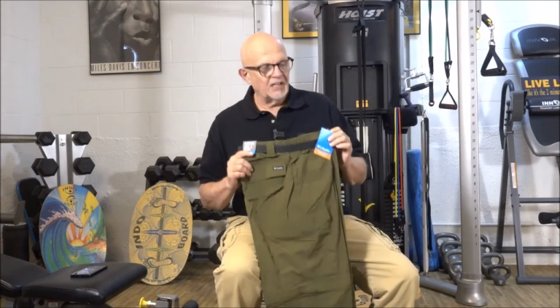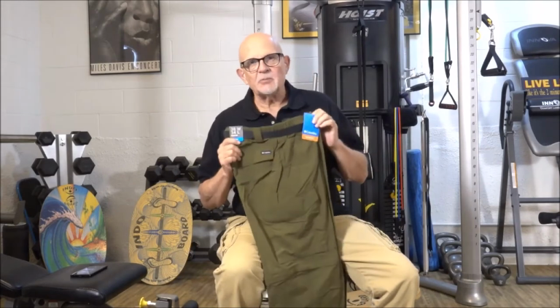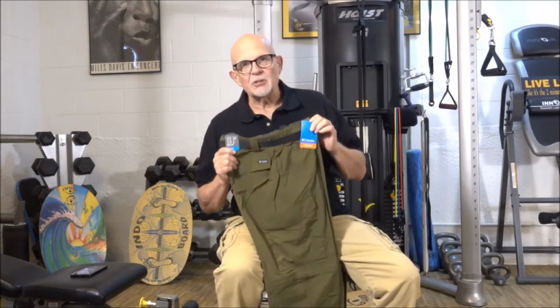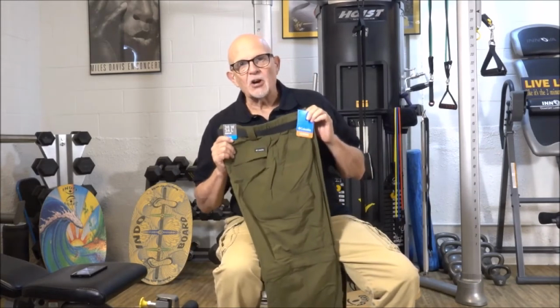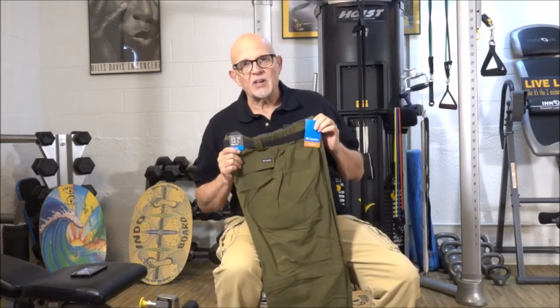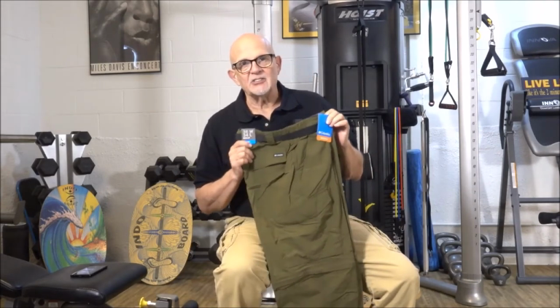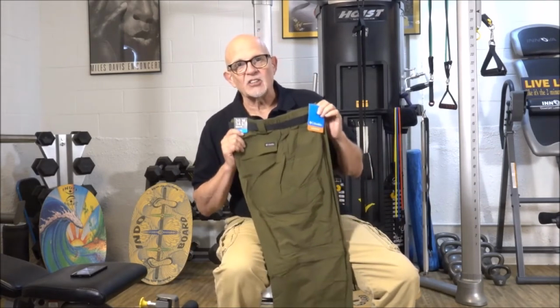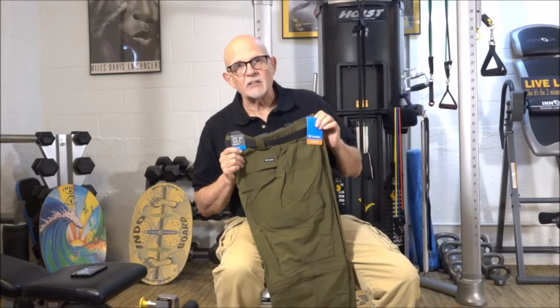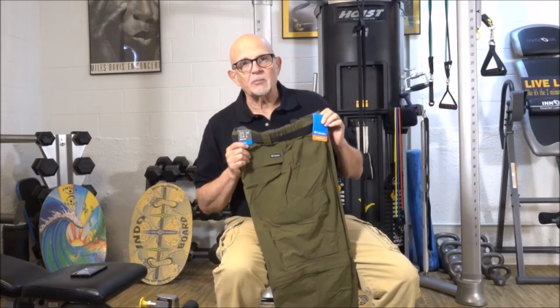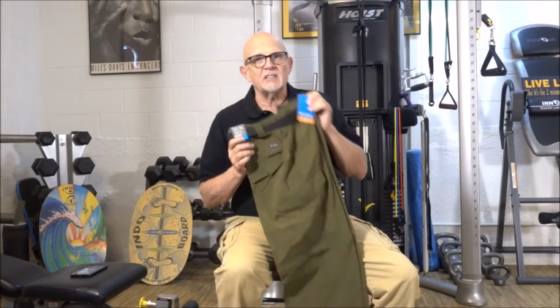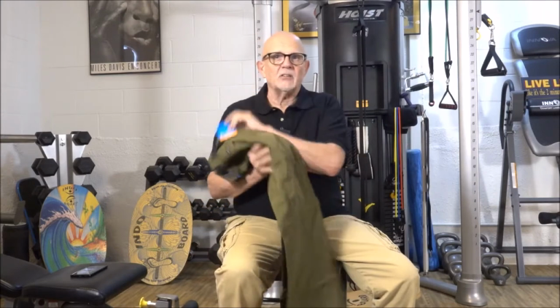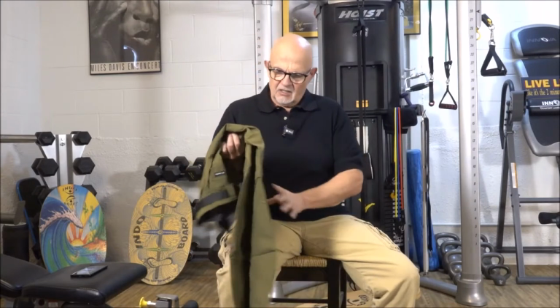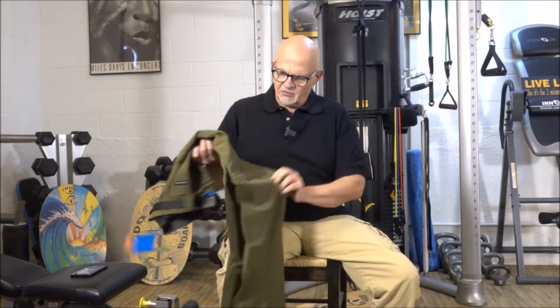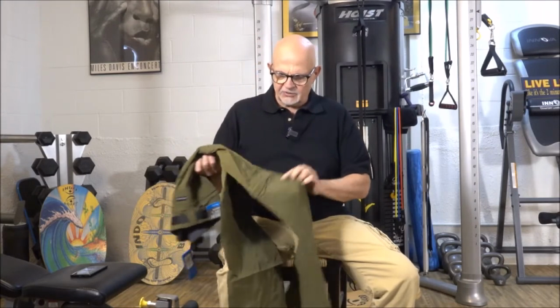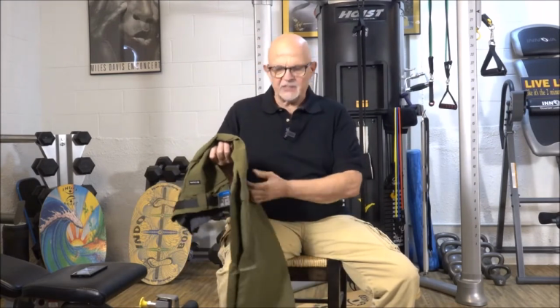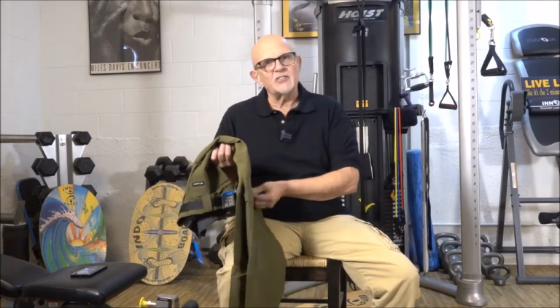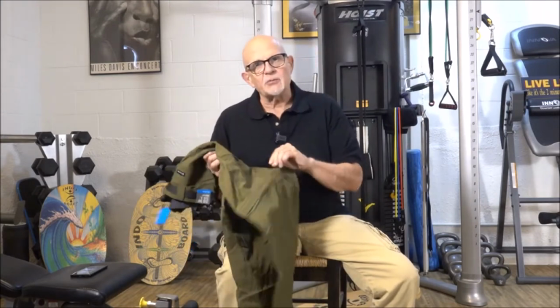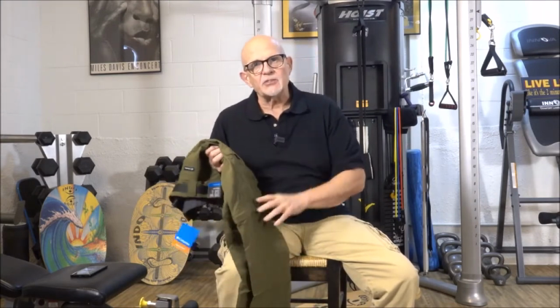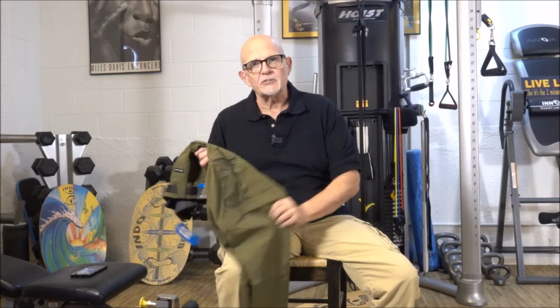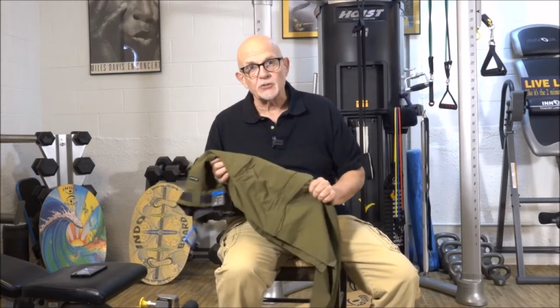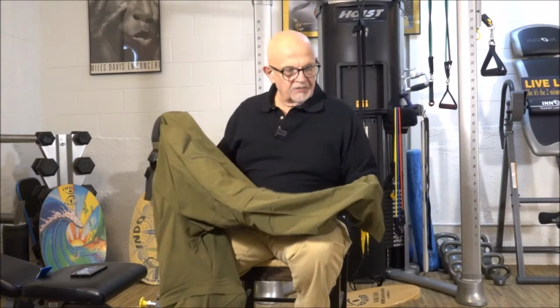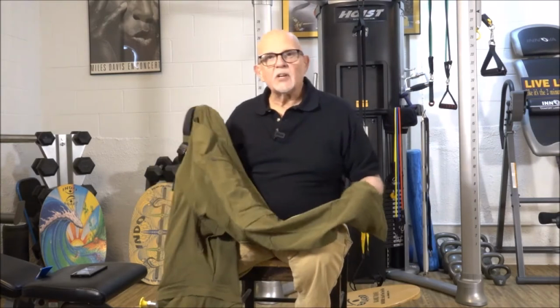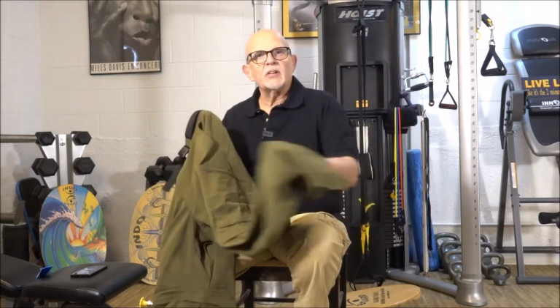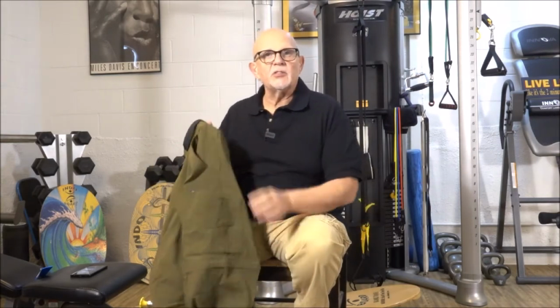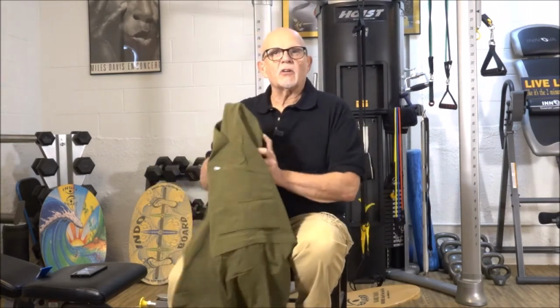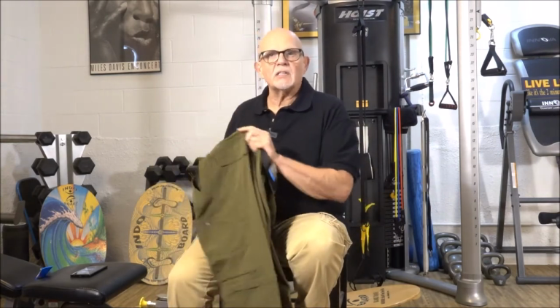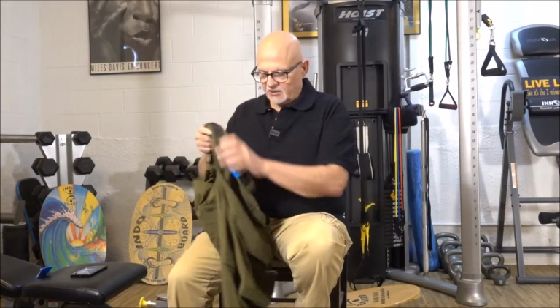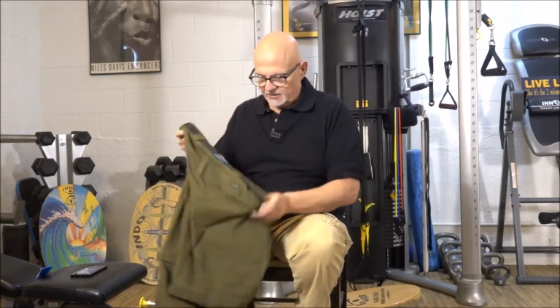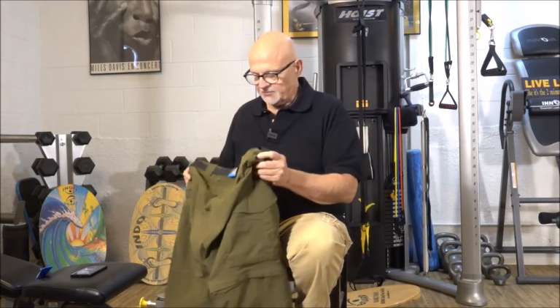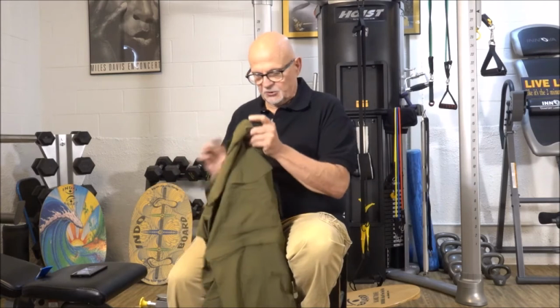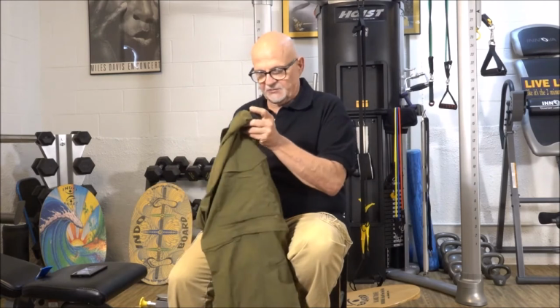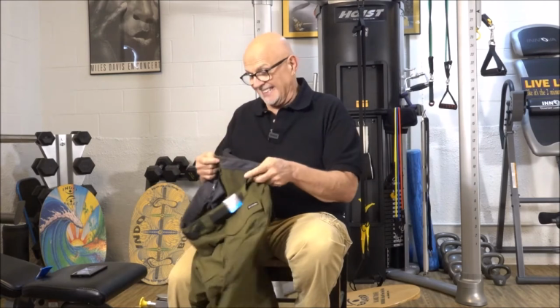This is a pair of Columbia cargo pants. These are lightweight cargo pants and they're convertibles — the kind that have the zipper that turn into shorts. If you live anywhere that's humid or hot in the summer, these would be fantastic.